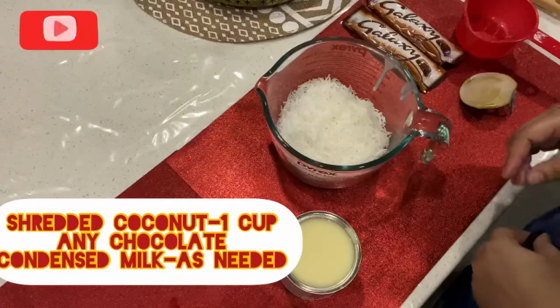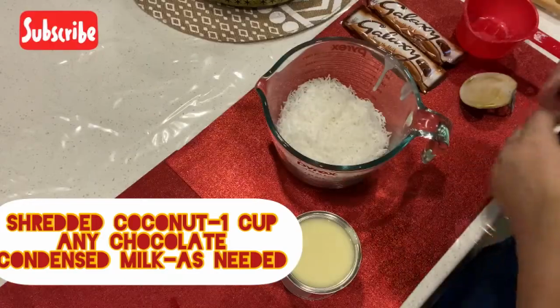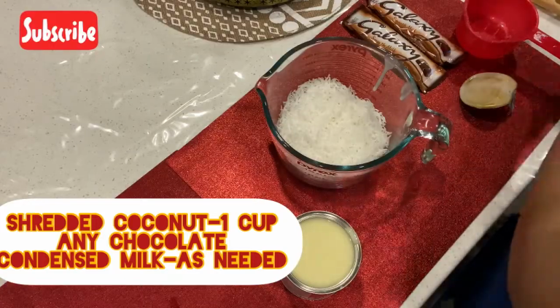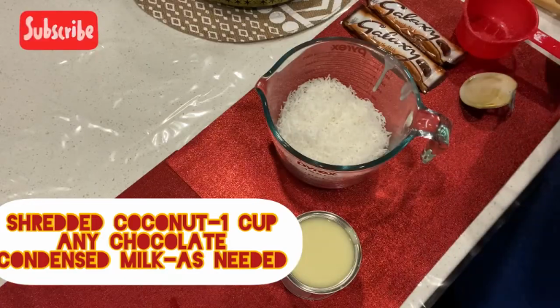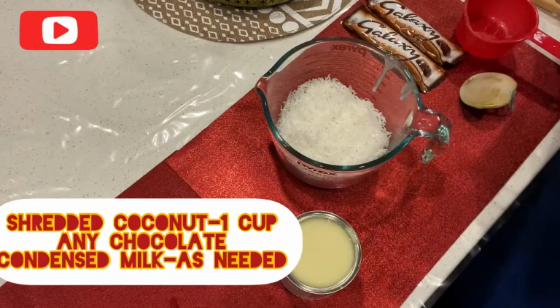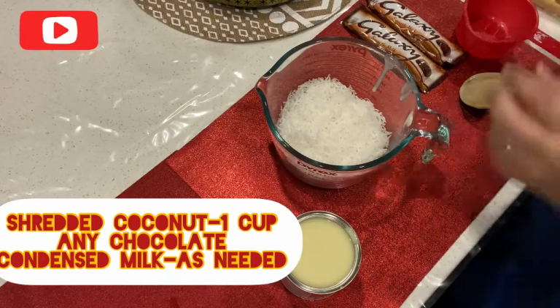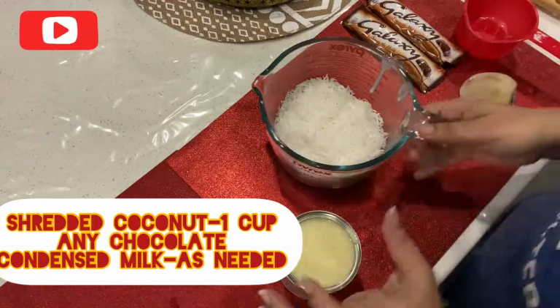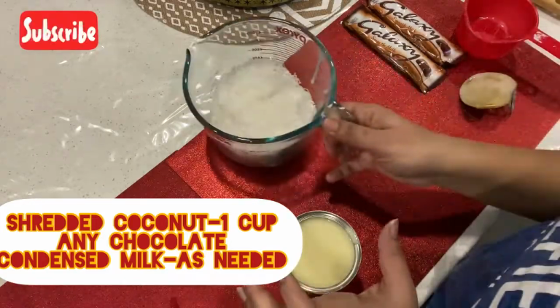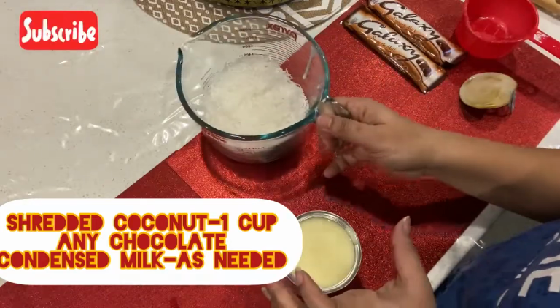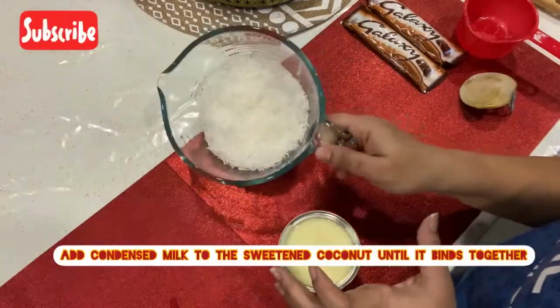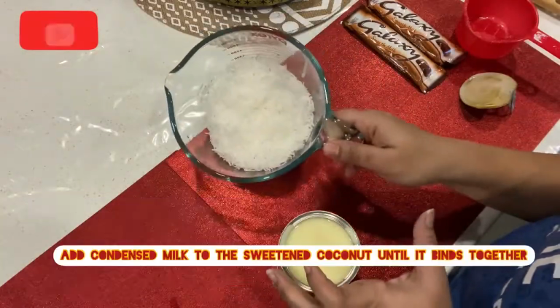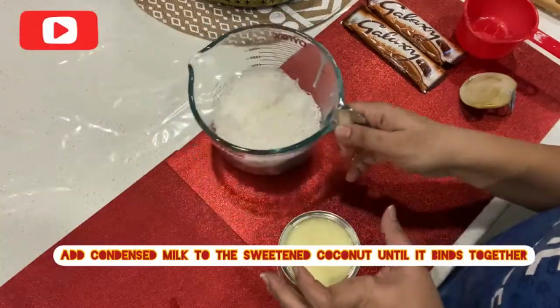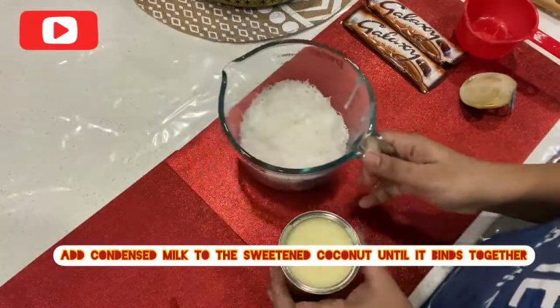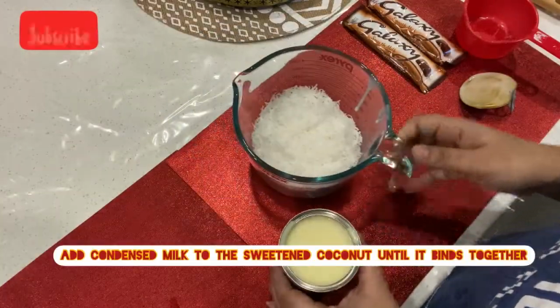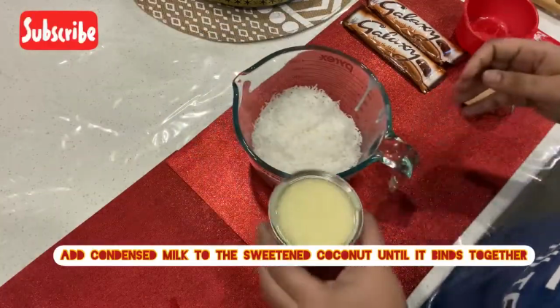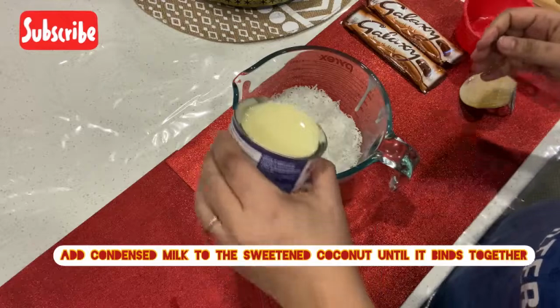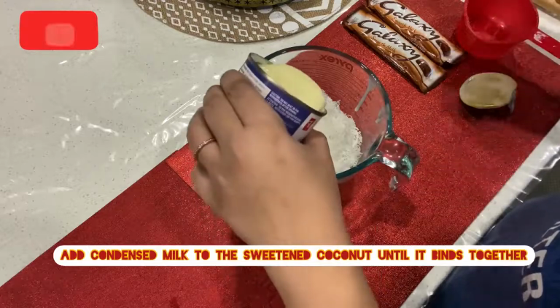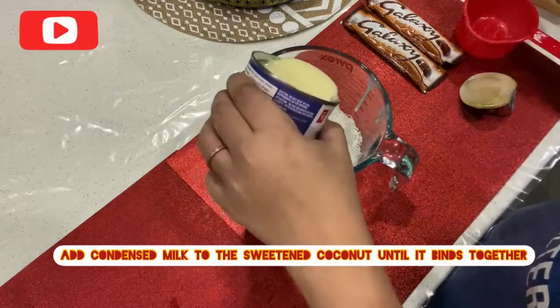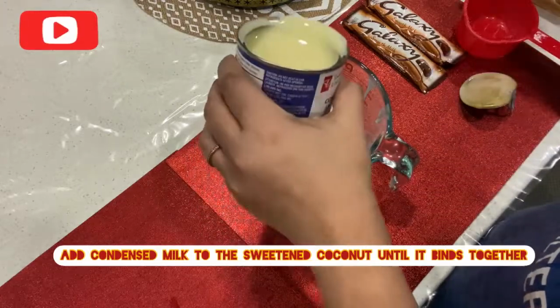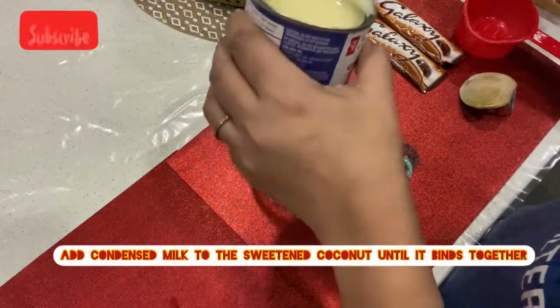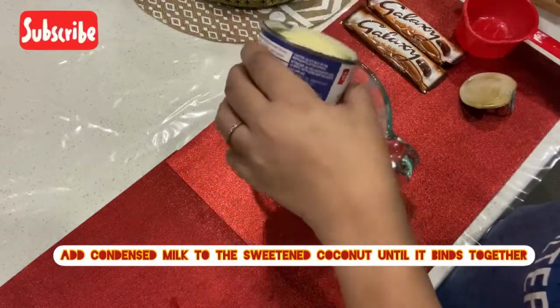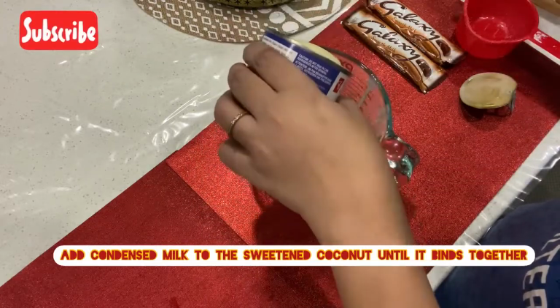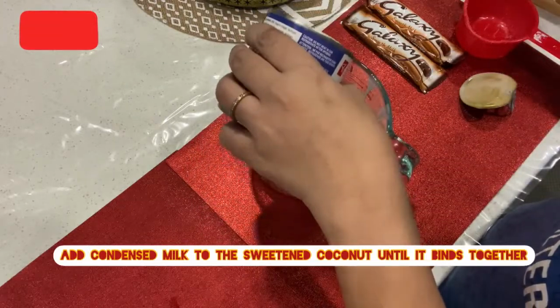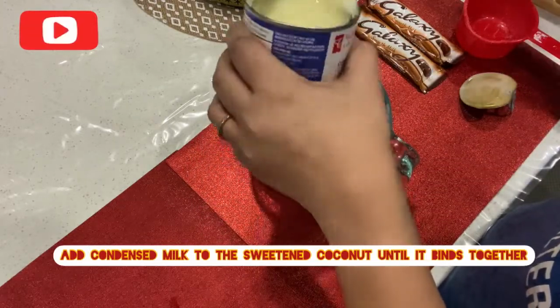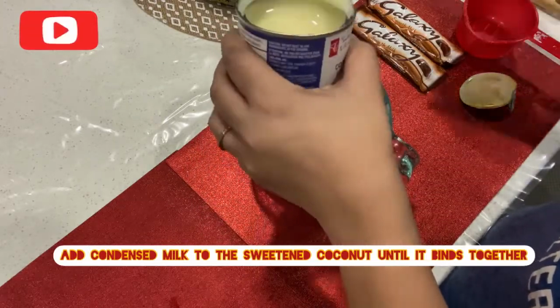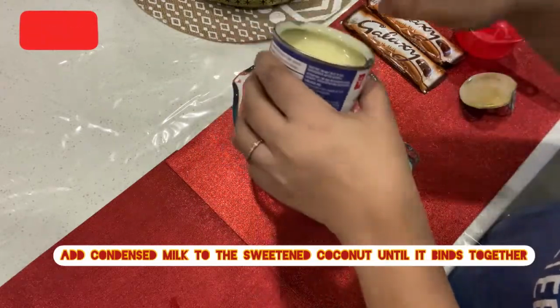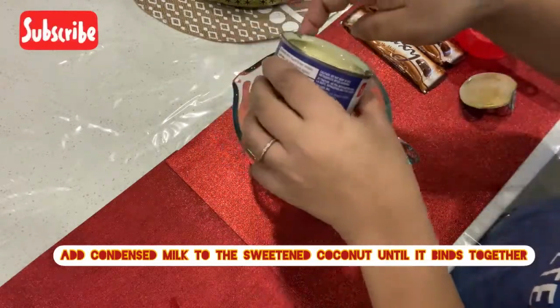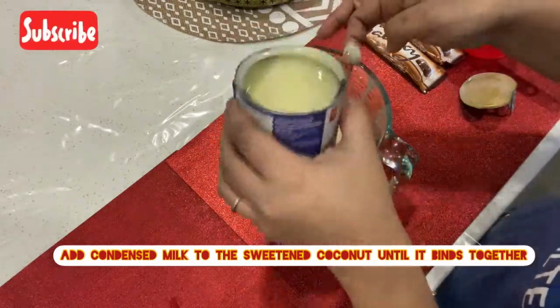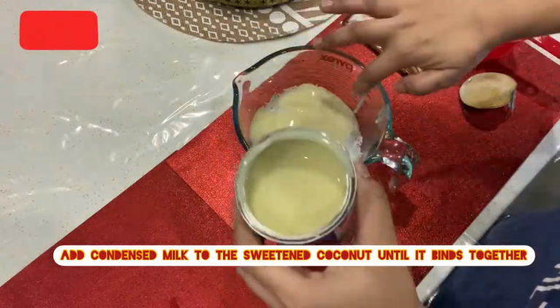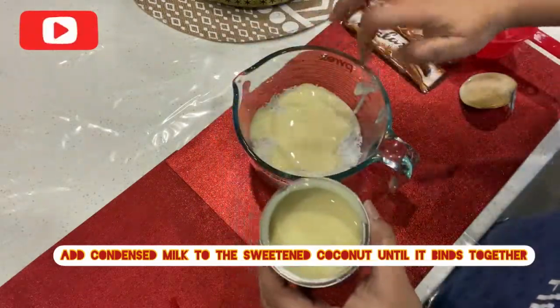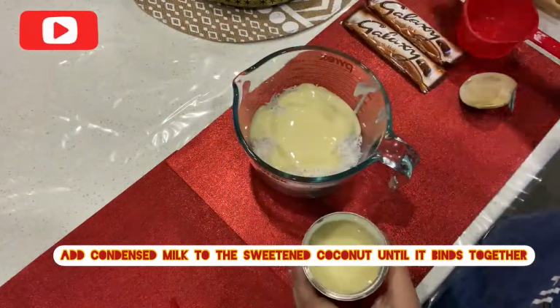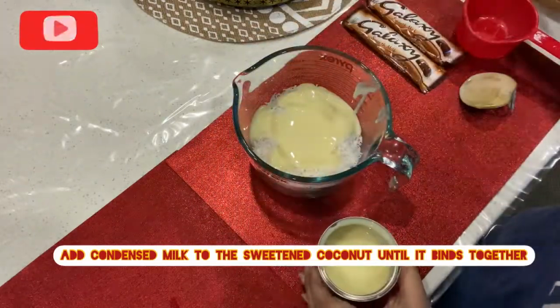This coconut is mixed with condensed milk. This is a fine diet. I am going to mix it with 1 cup of coconut.